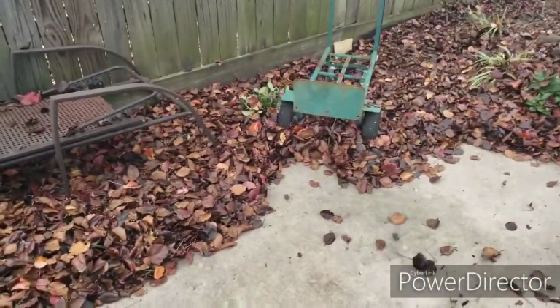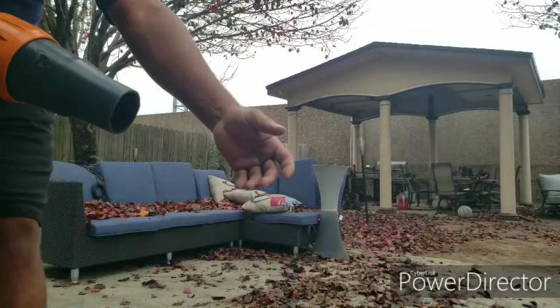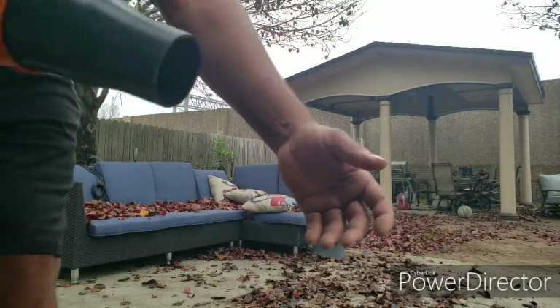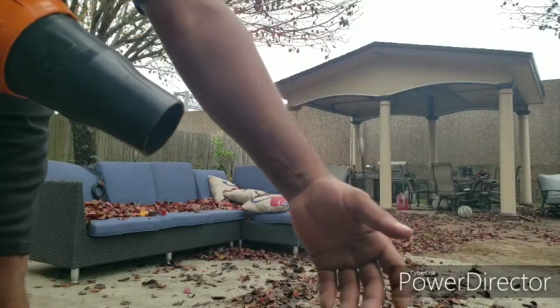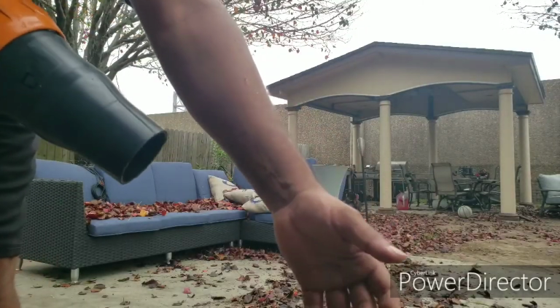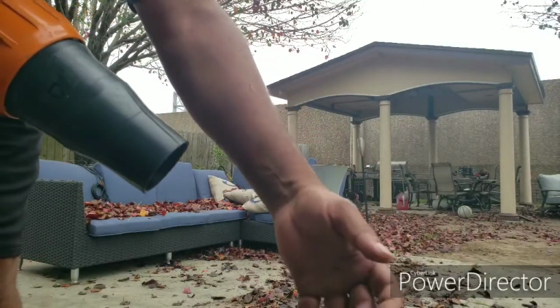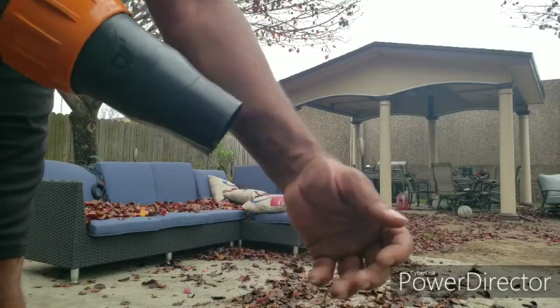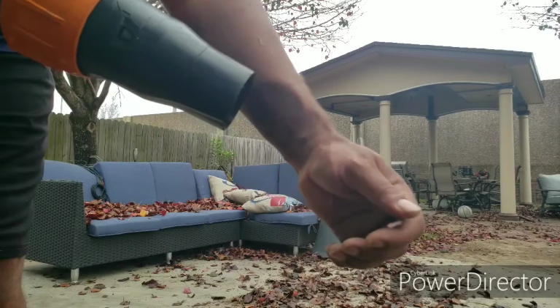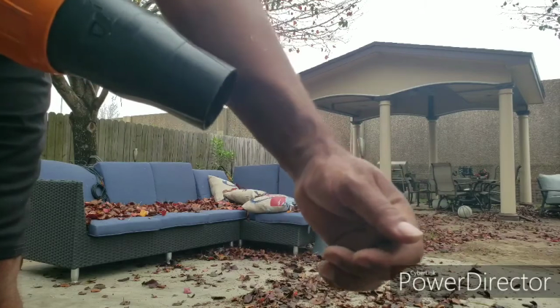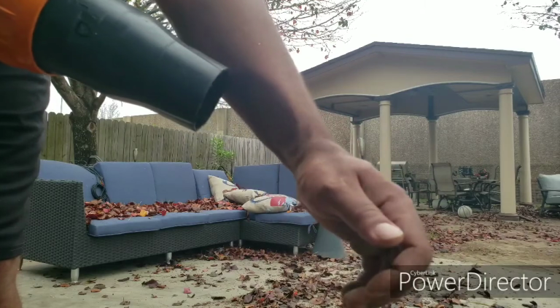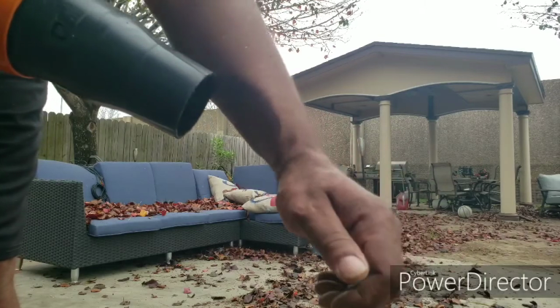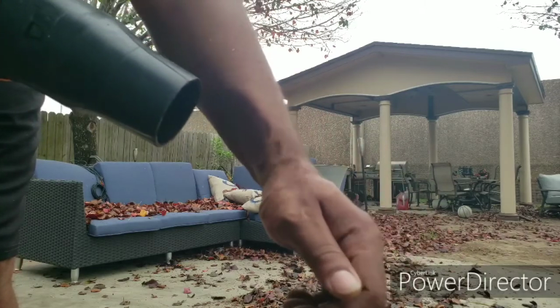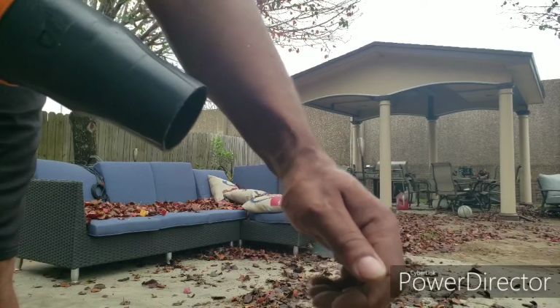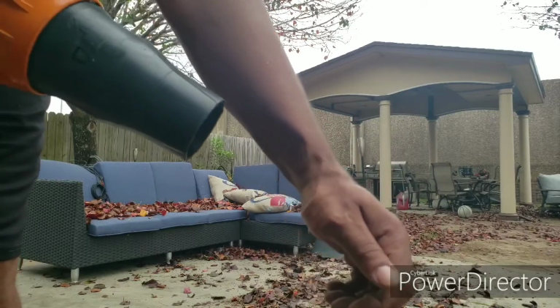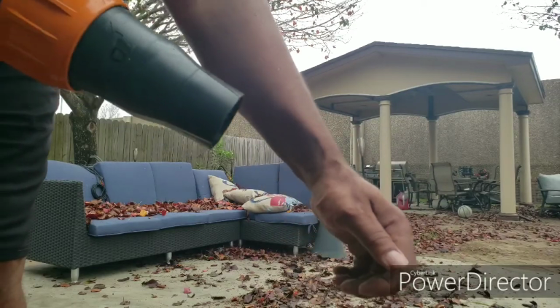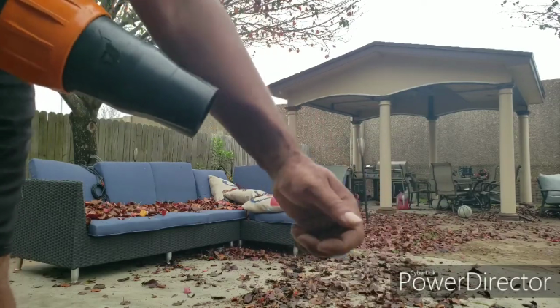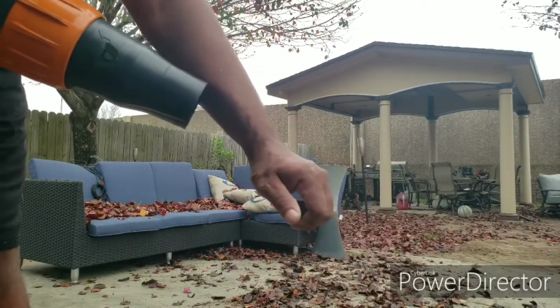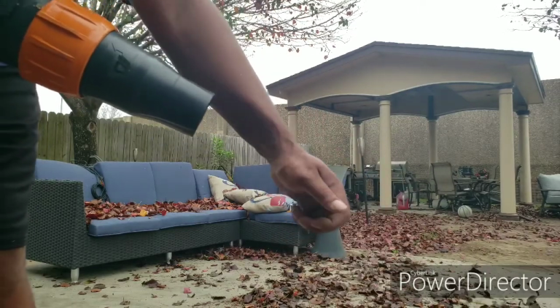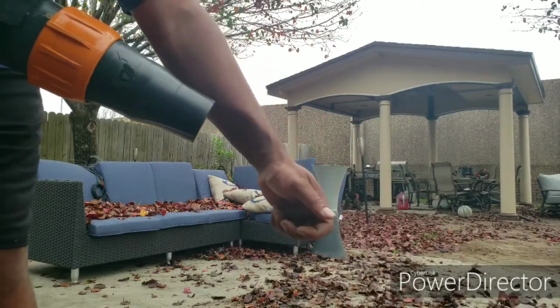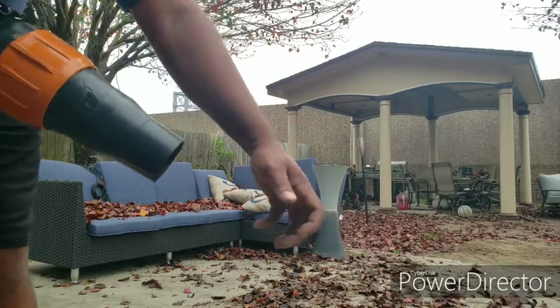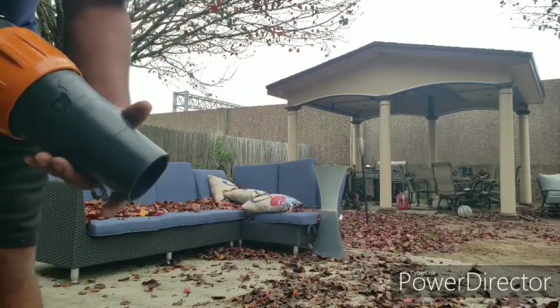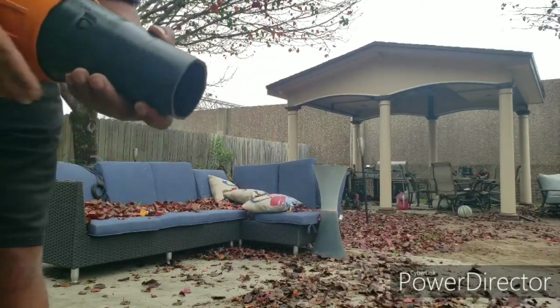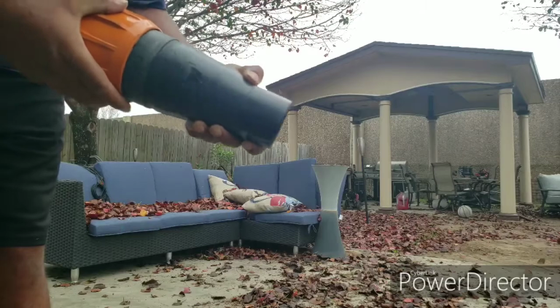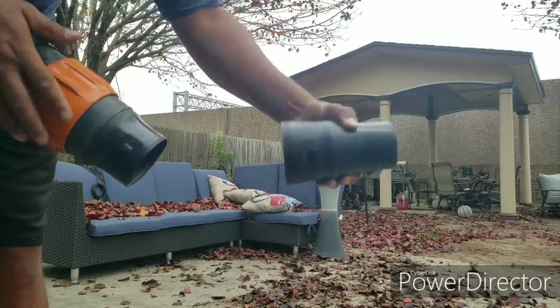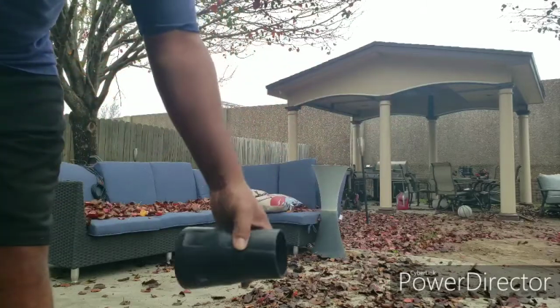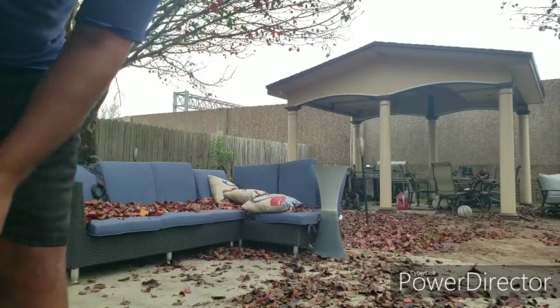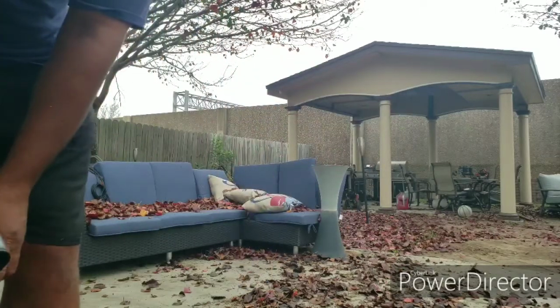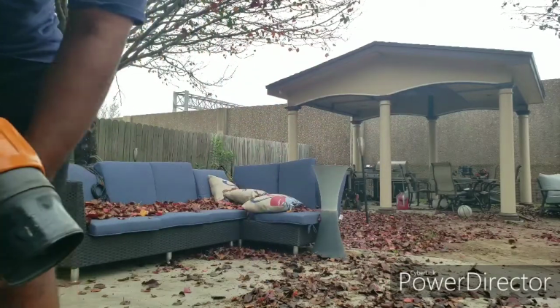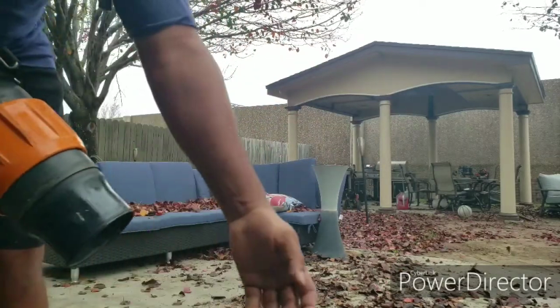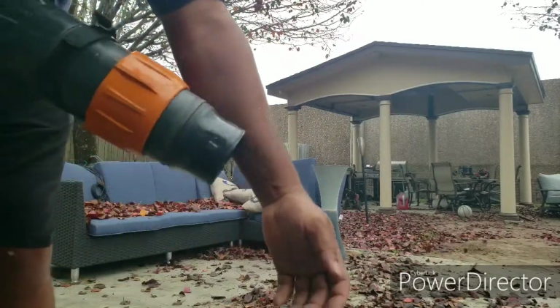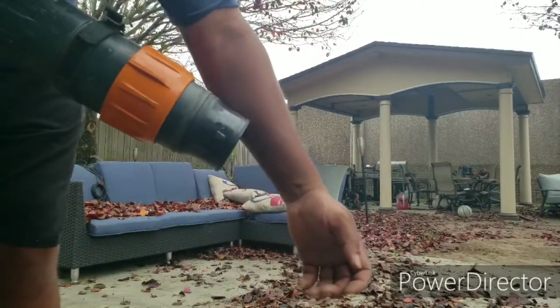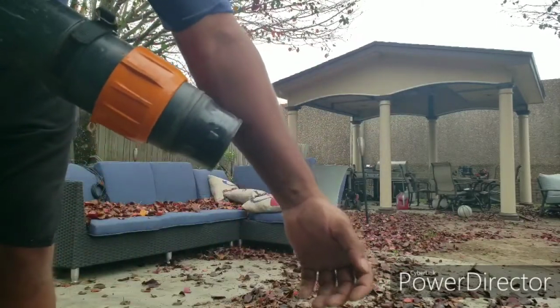Look at my hand. Let's take the tip off.